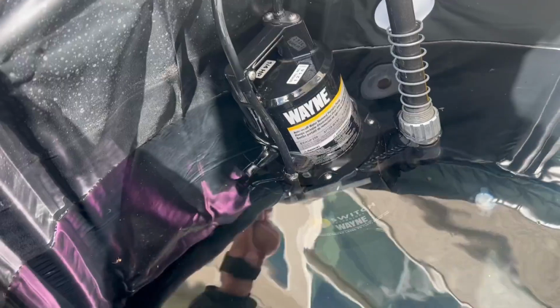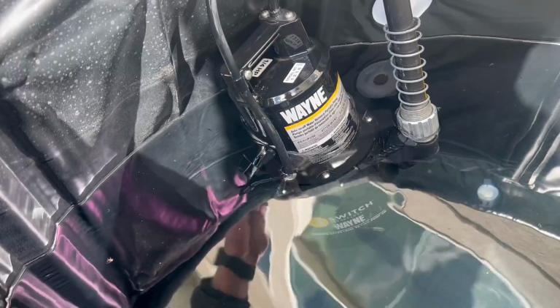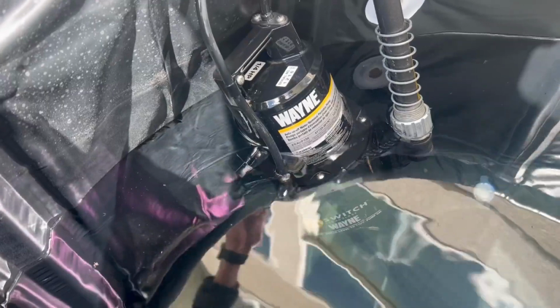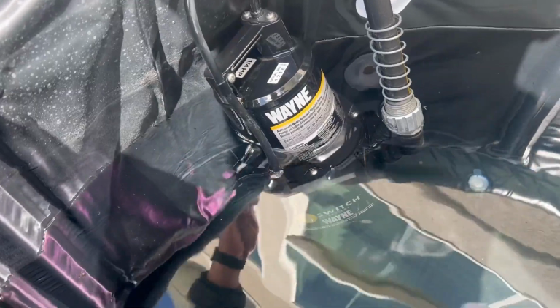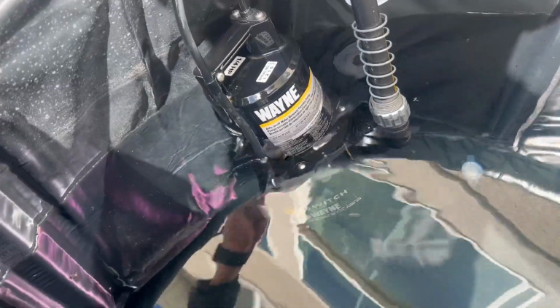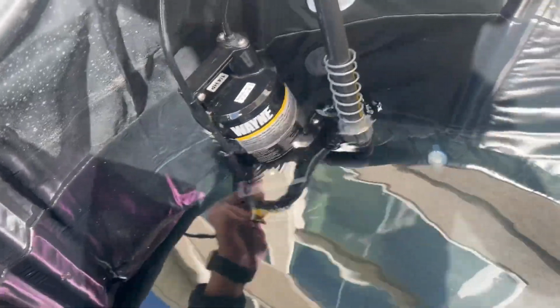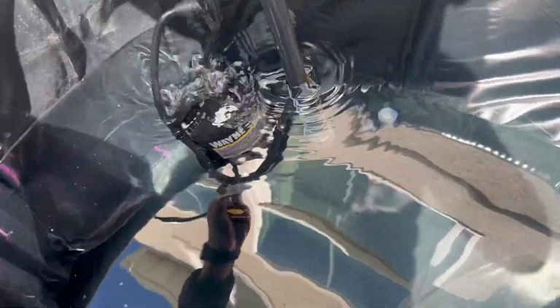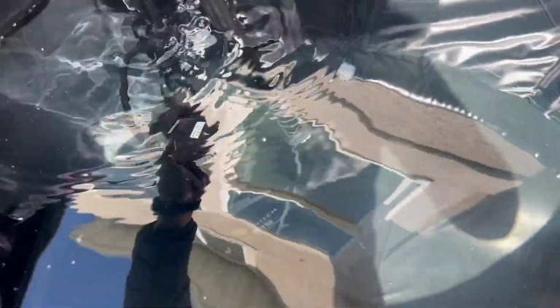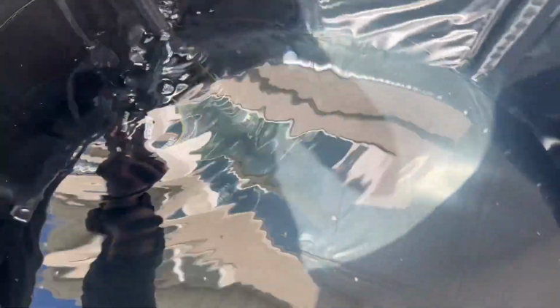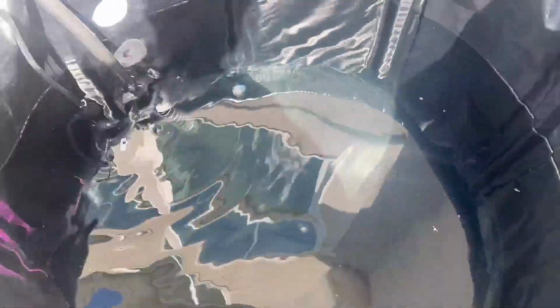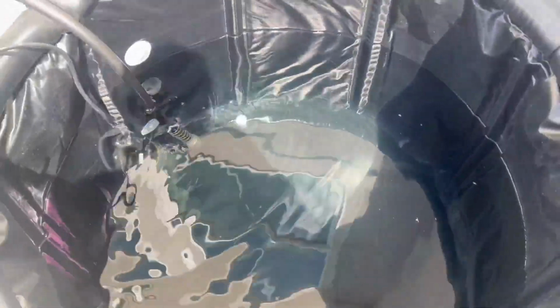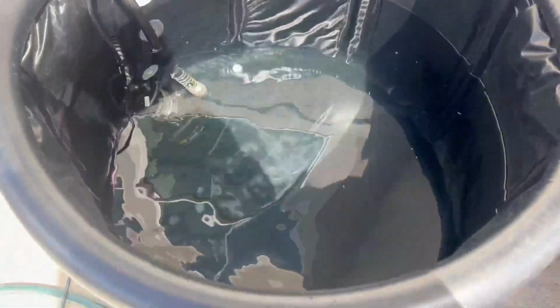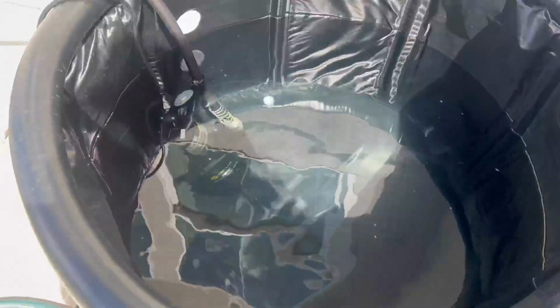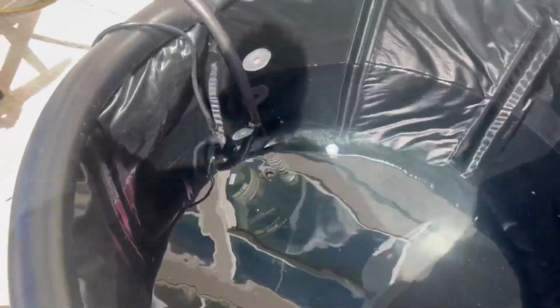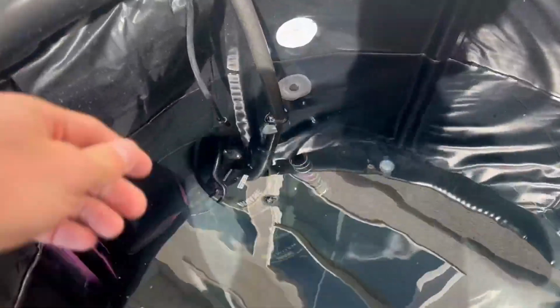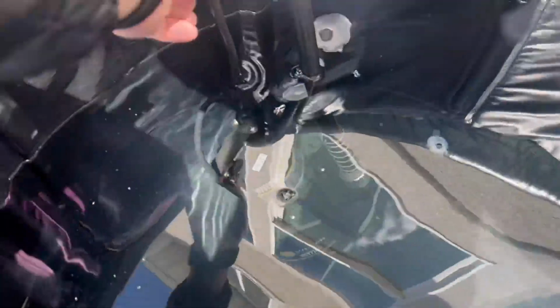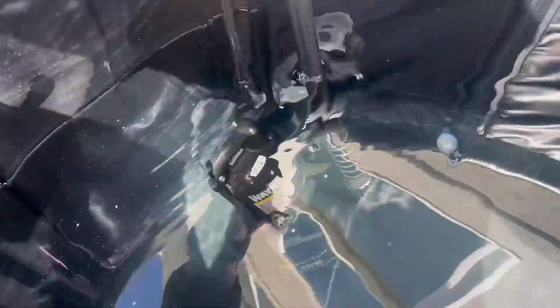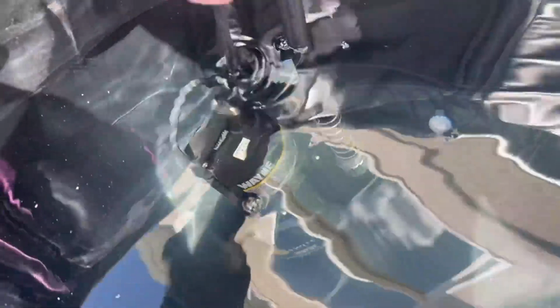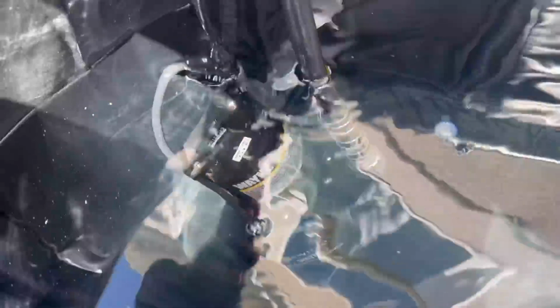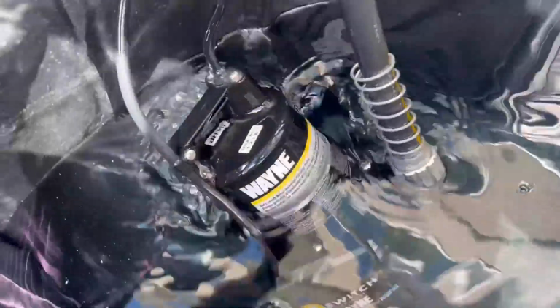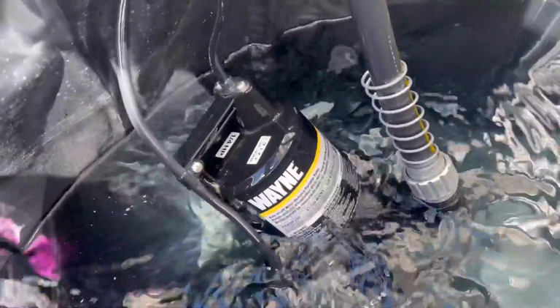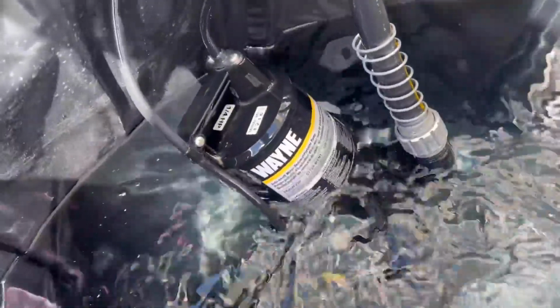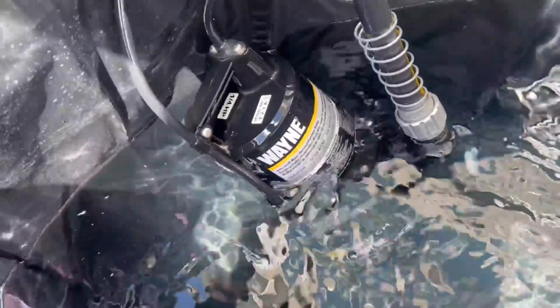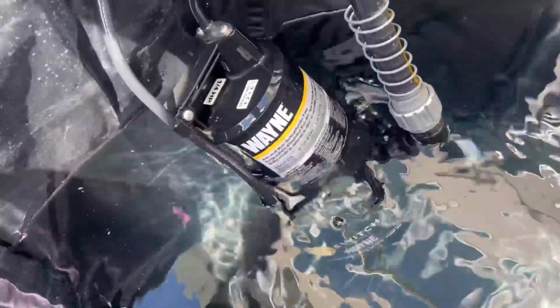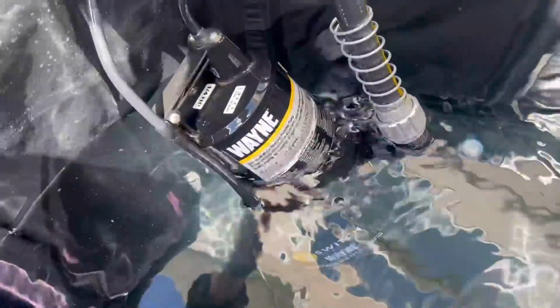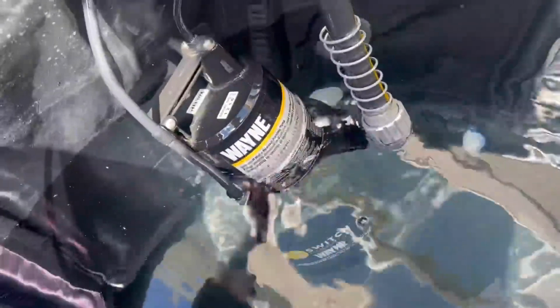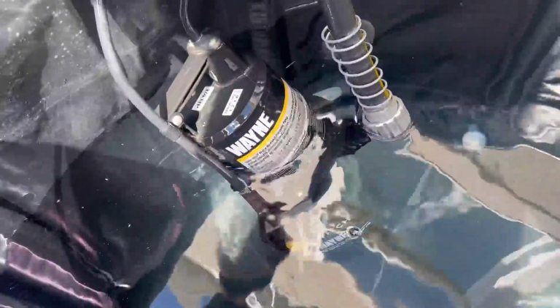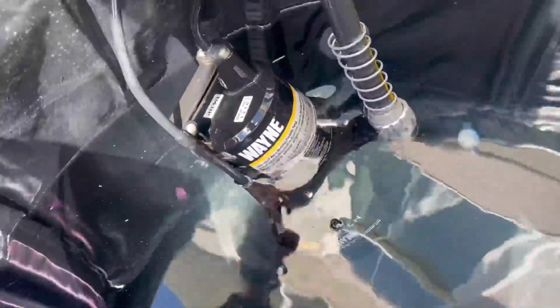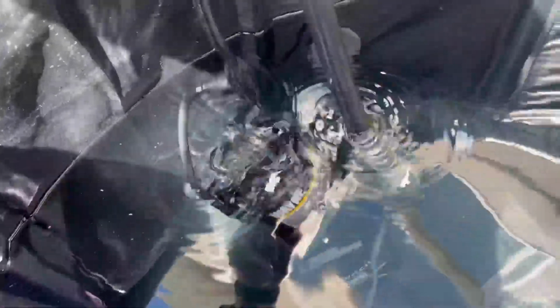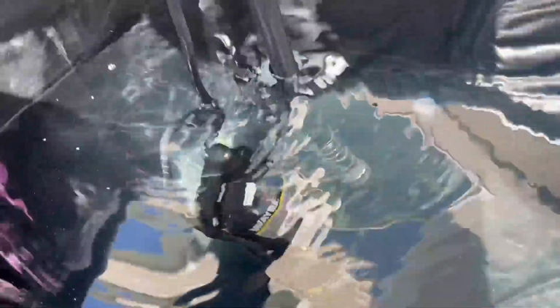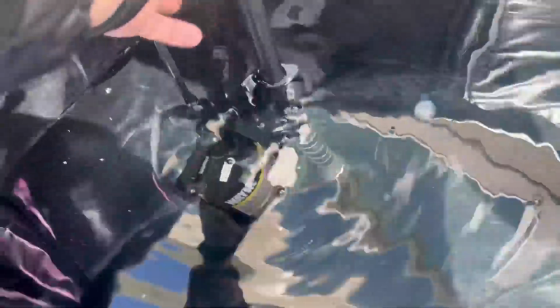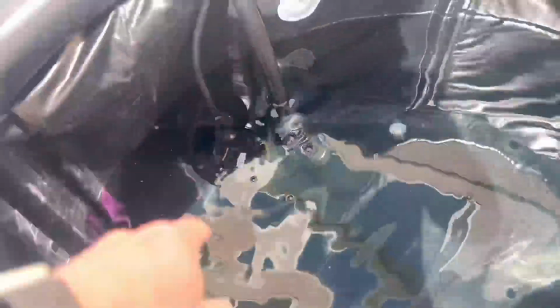Currently I am using this submersible pump here in a cold tub because we are going to be refilling the water, but I wanted to show you guys that it is extremely useful and very strong. This is quarter horsepower, but let me show you how far and strong this can pump the water.